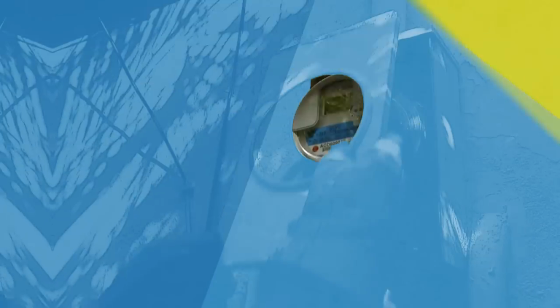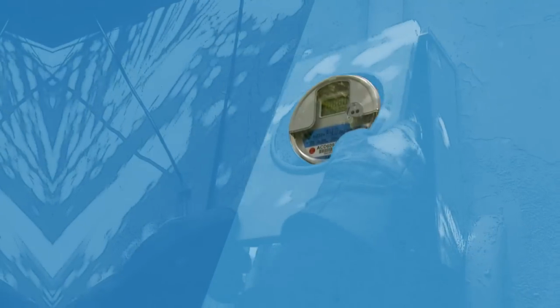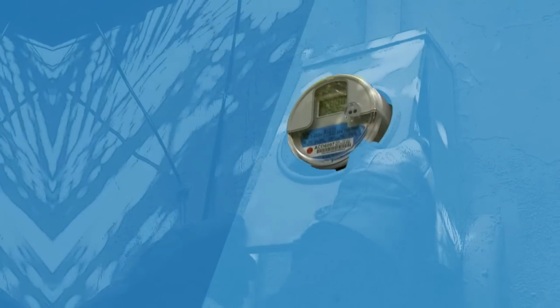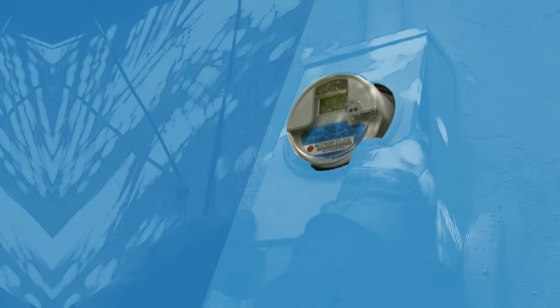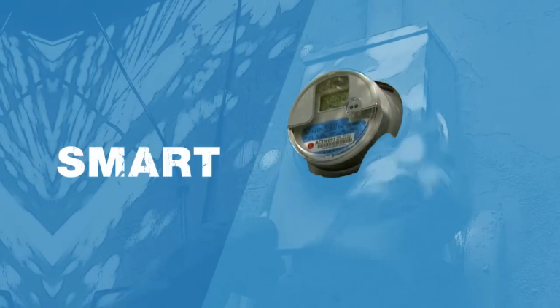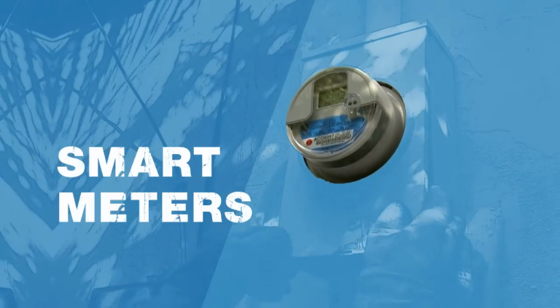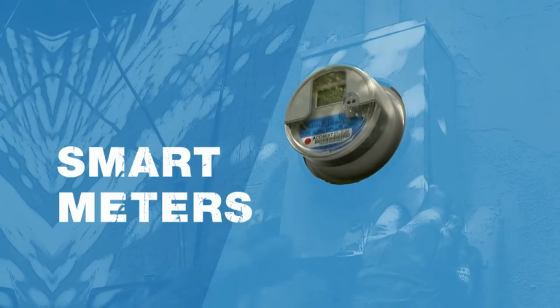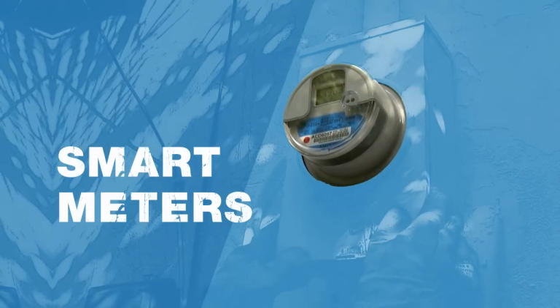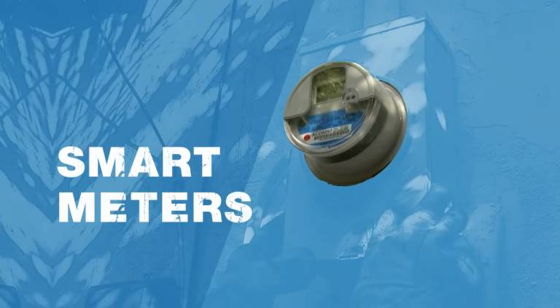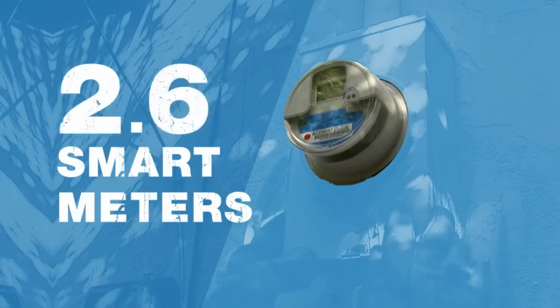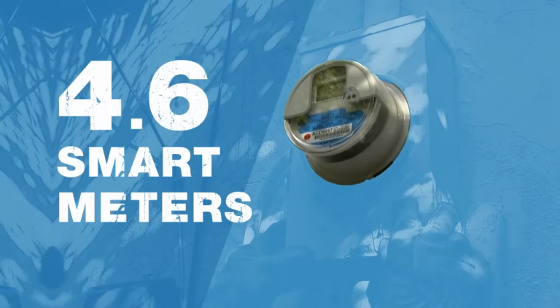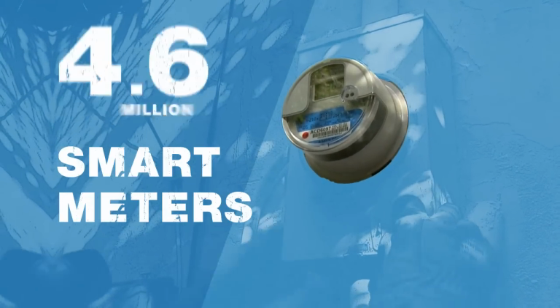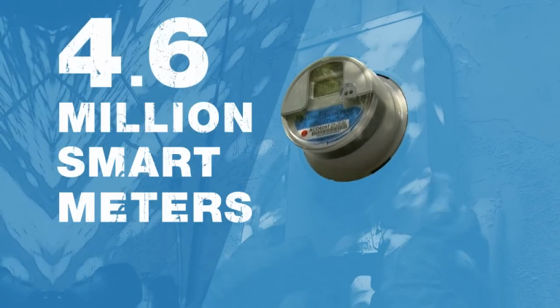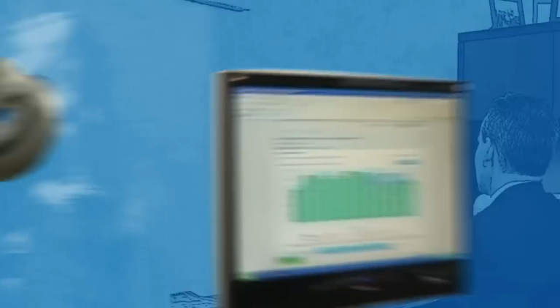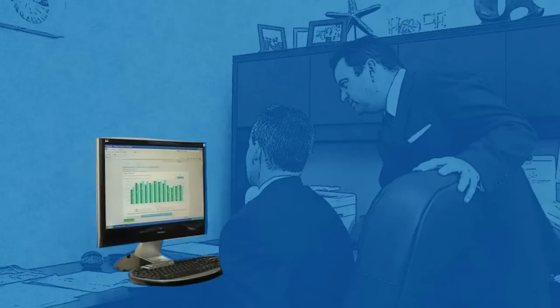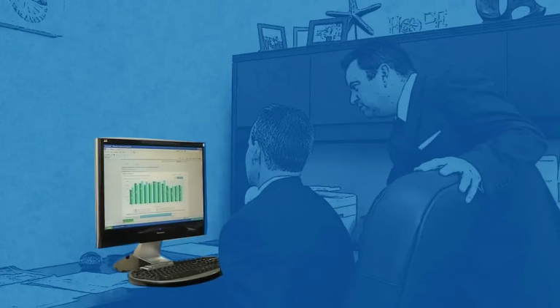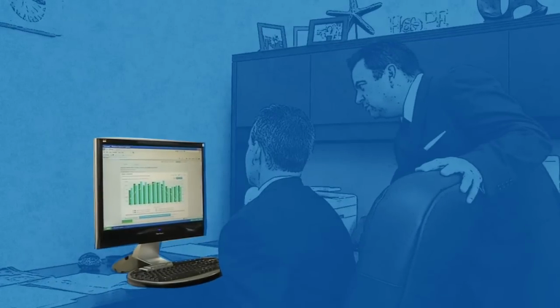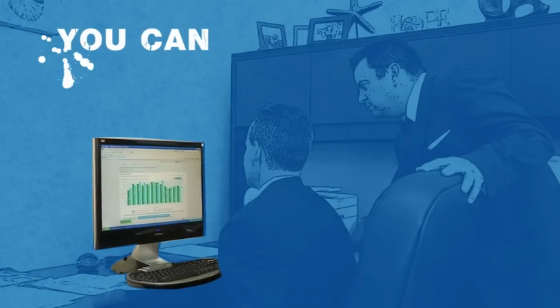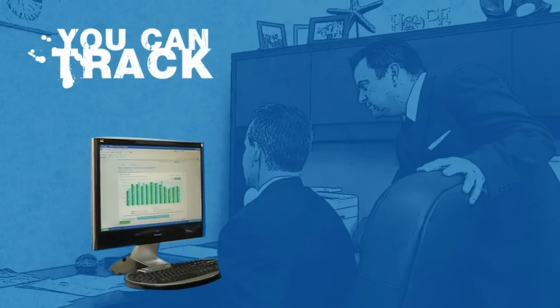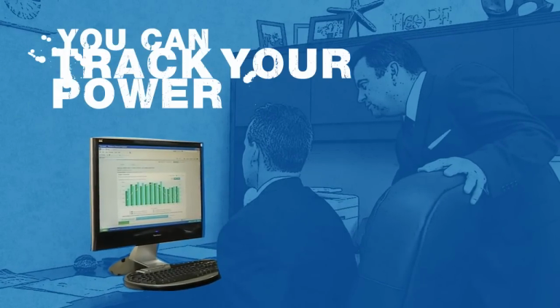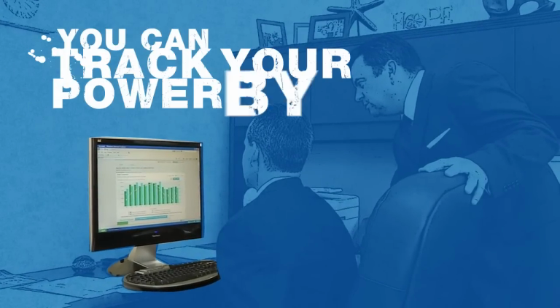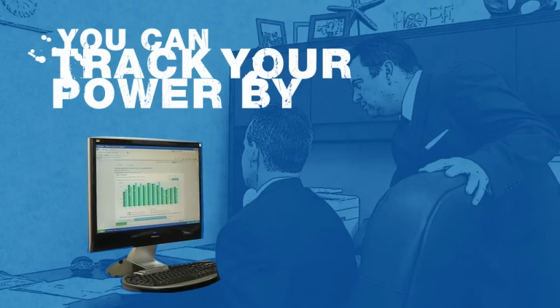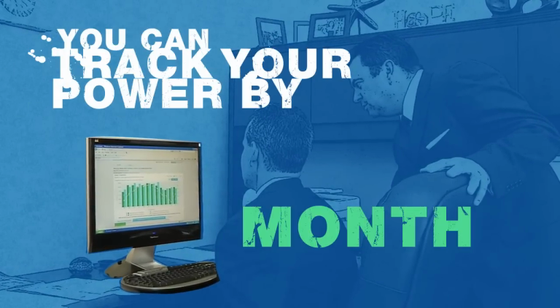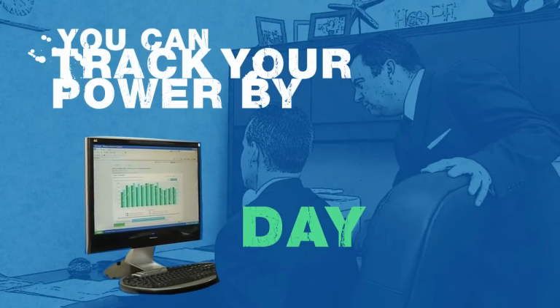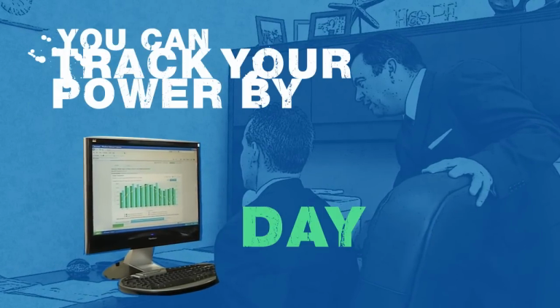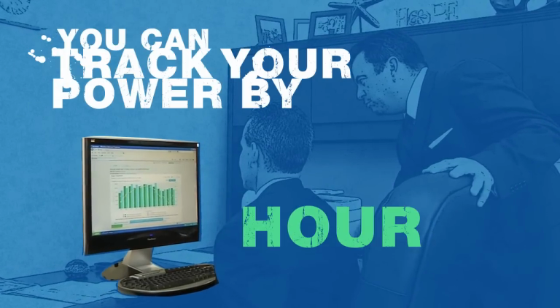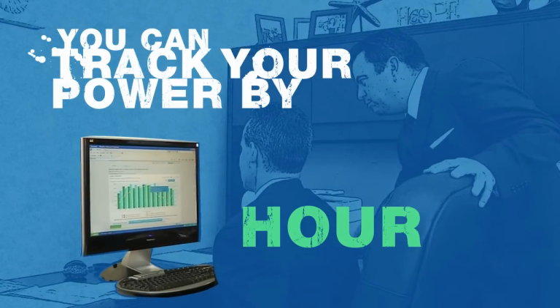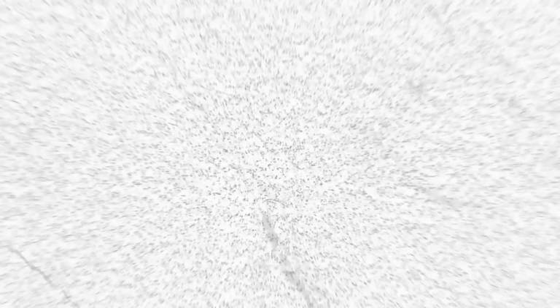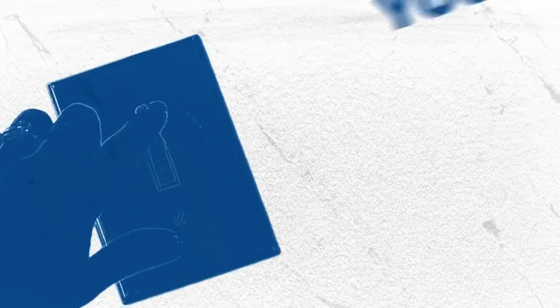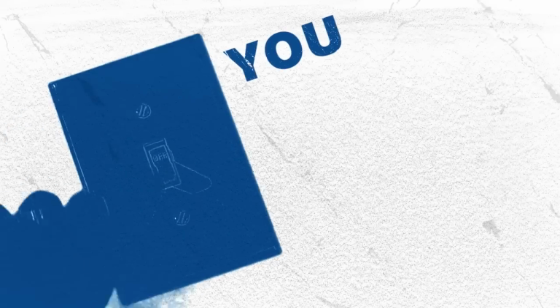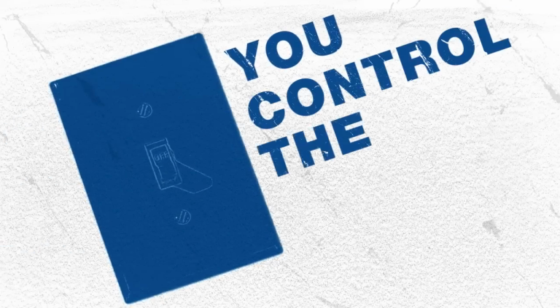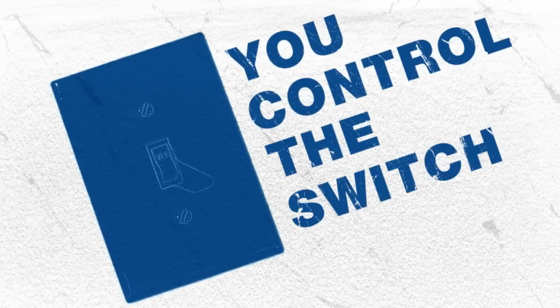It started with smart meters. We installed 4.6 million, so now you can track your power by the month, day, or hour. You control the switch.